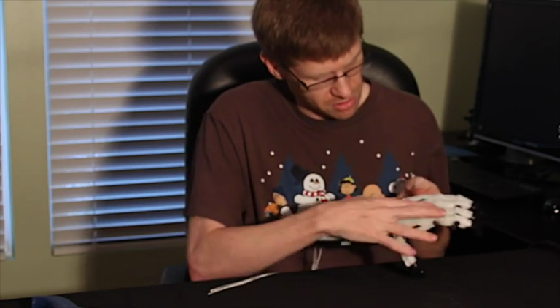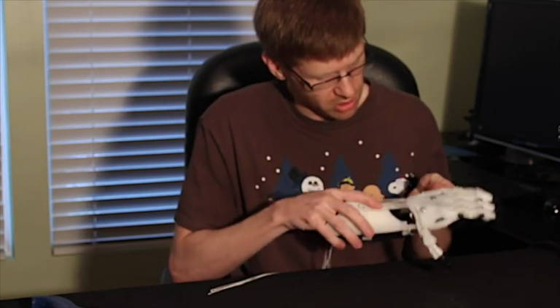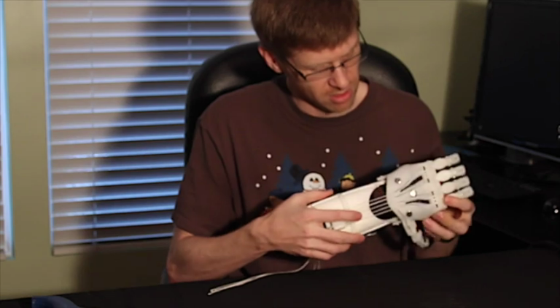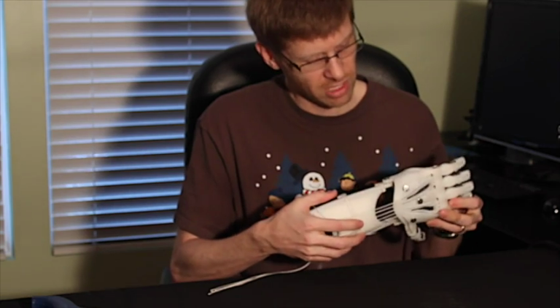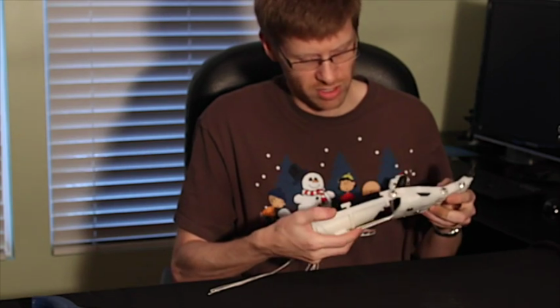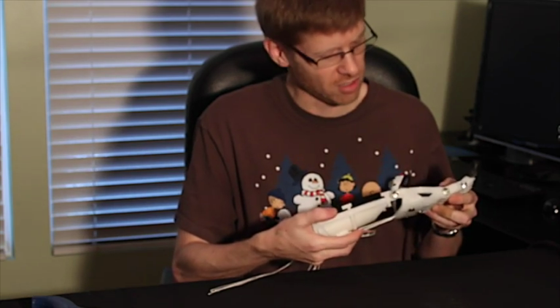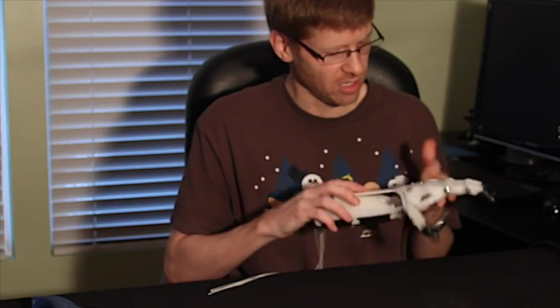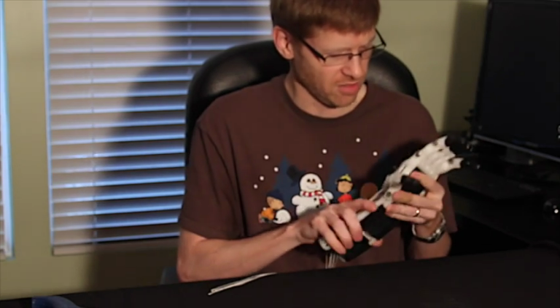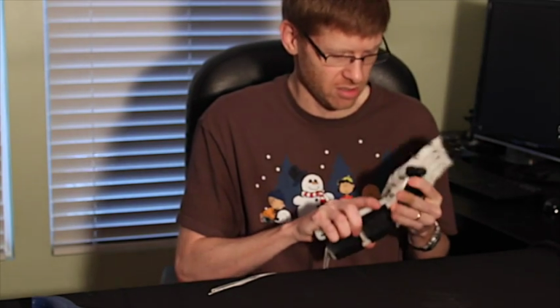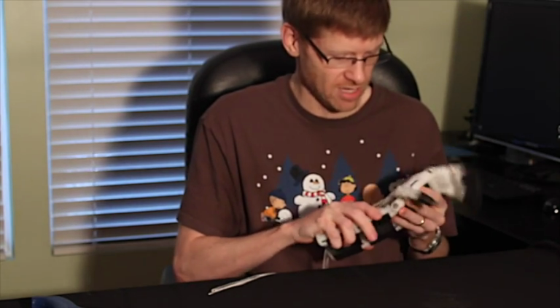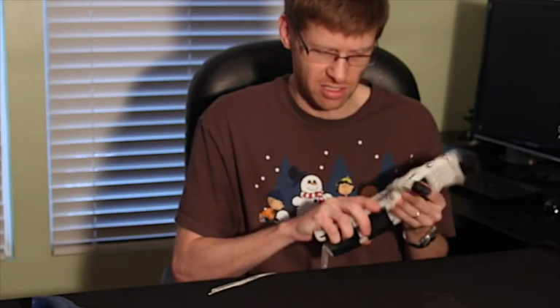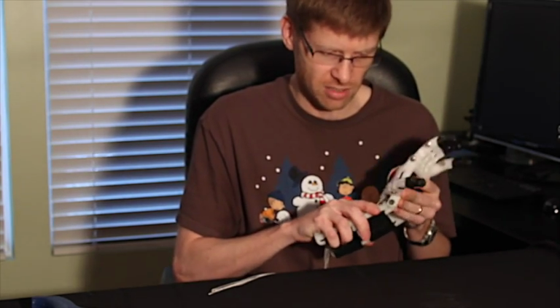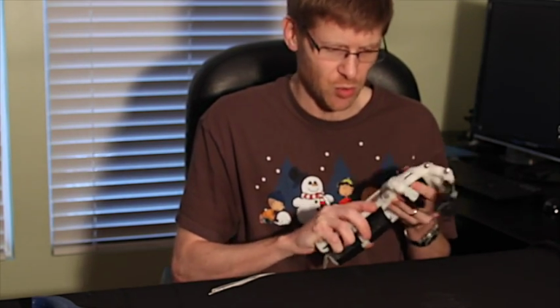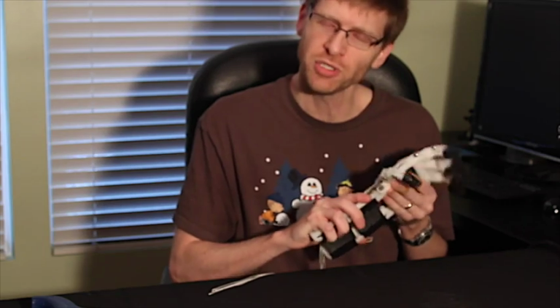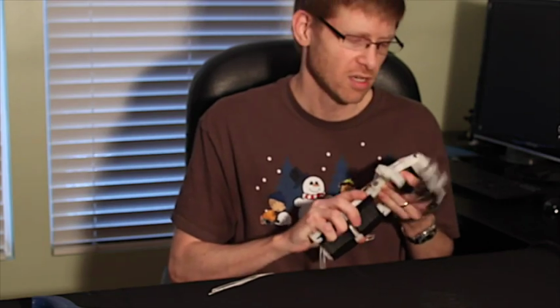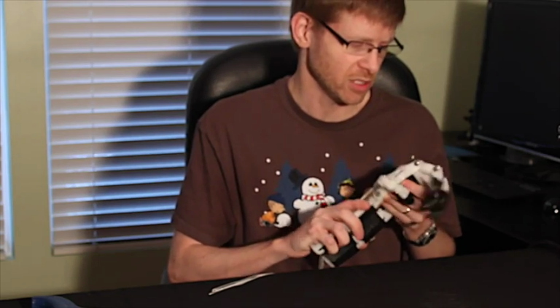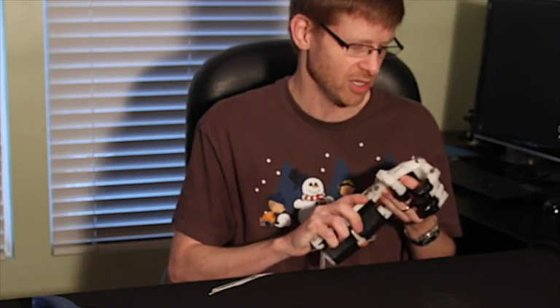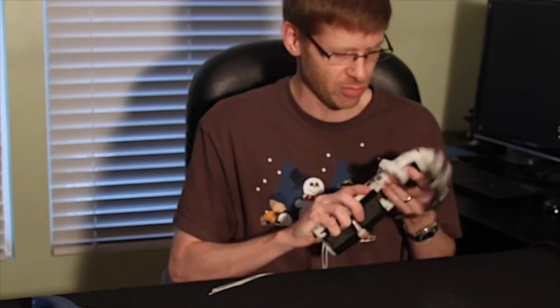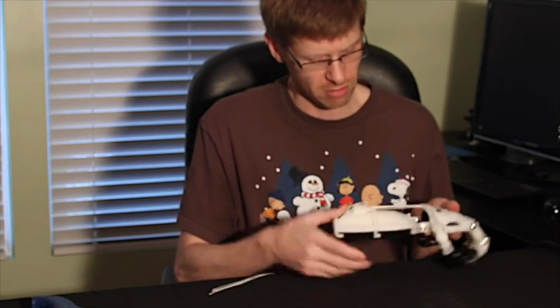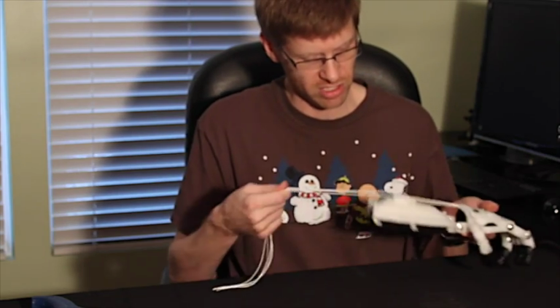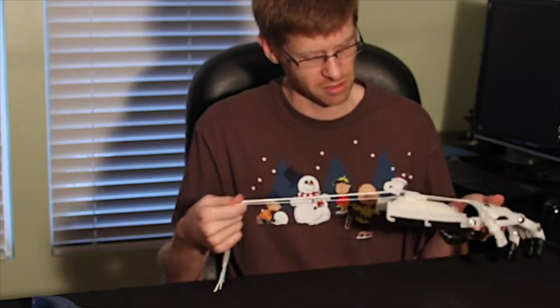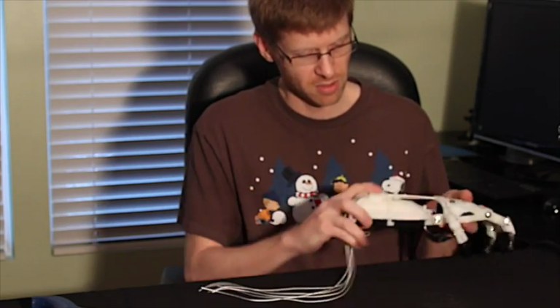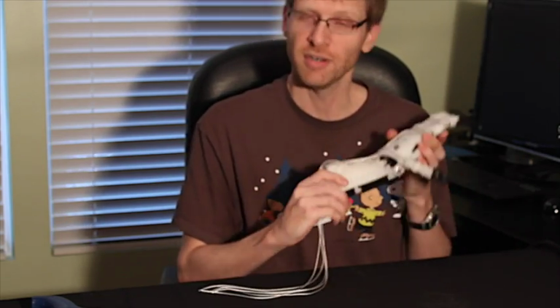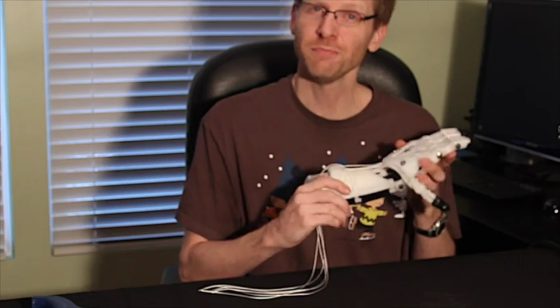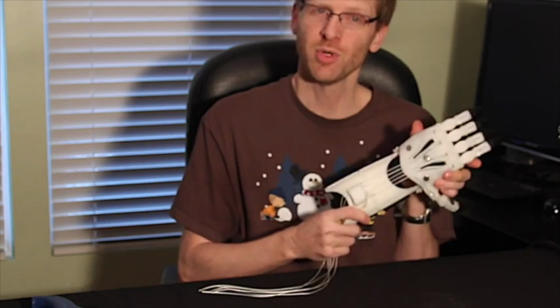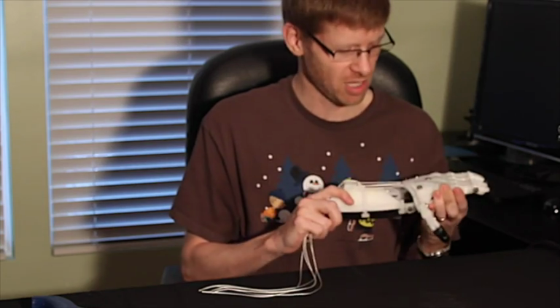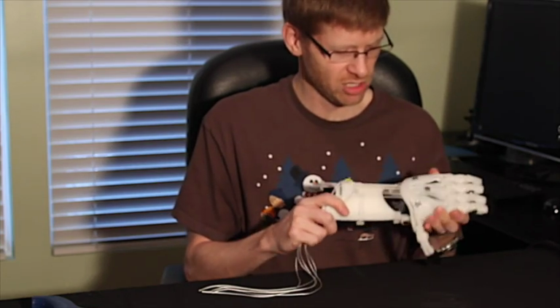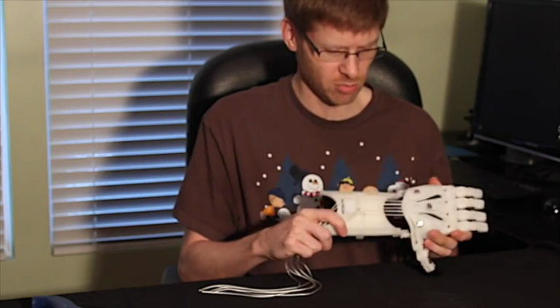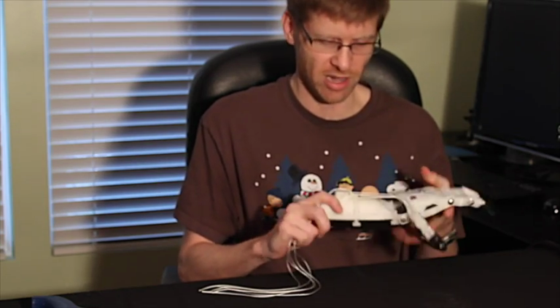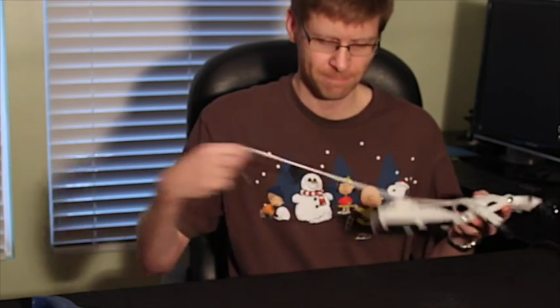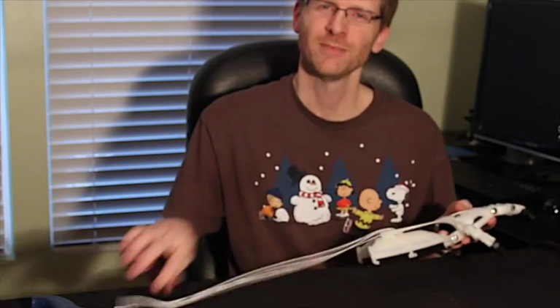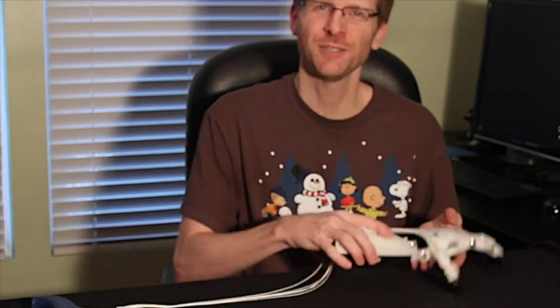As you can see, it's a pretty clear, clean print overall, and I think the nicest thing is that smooth motion really seems to be an improvement over other materials. So there you go — a quick demo of the Cyborg Beast in bridge nylon. Talk to you guys soon.